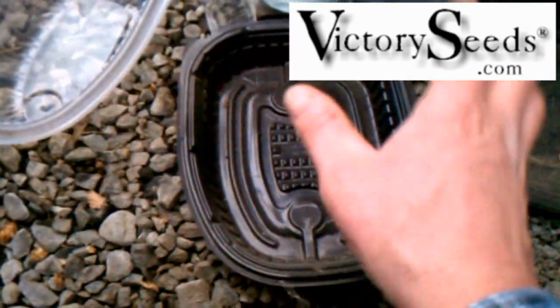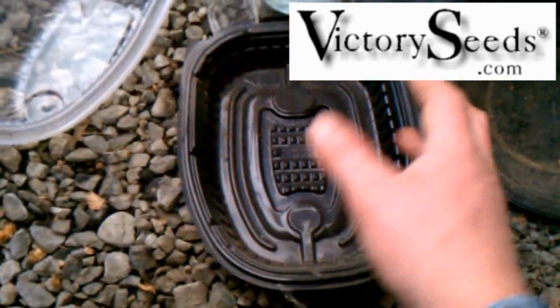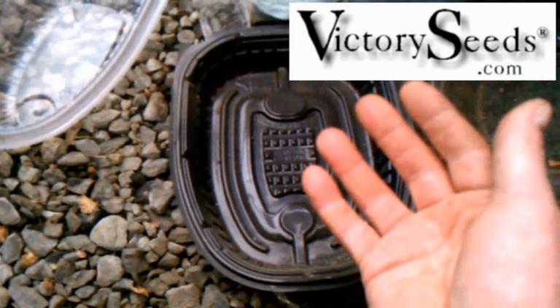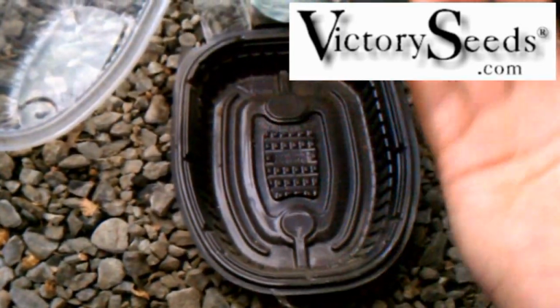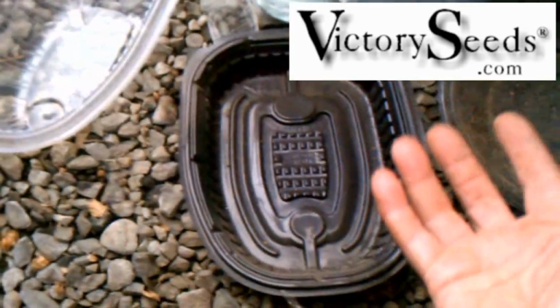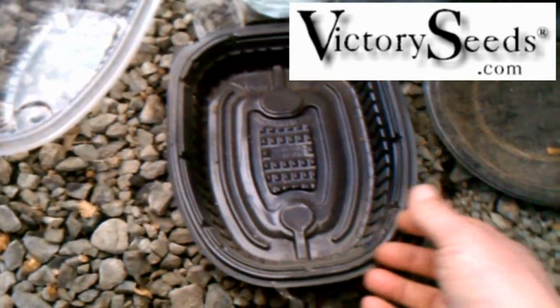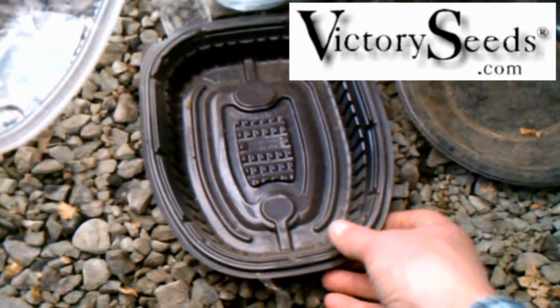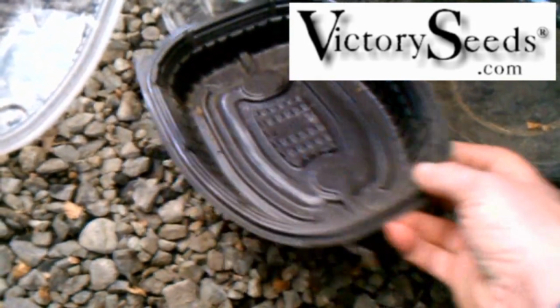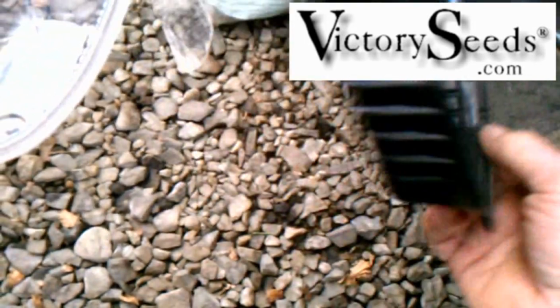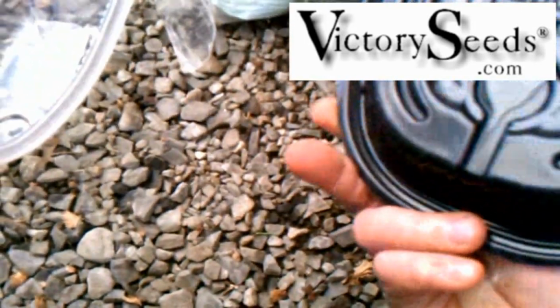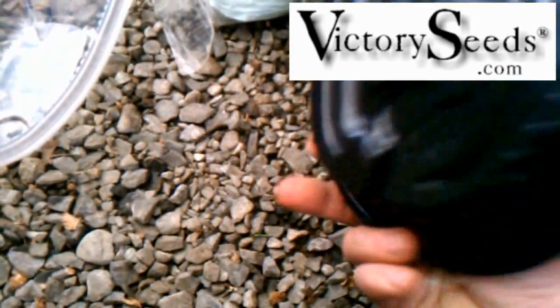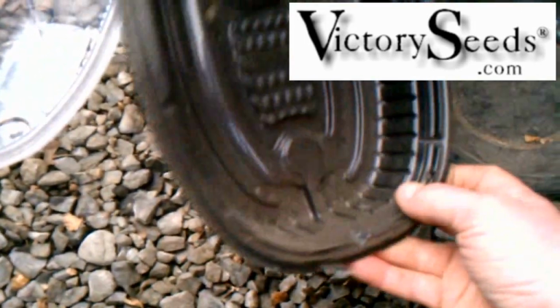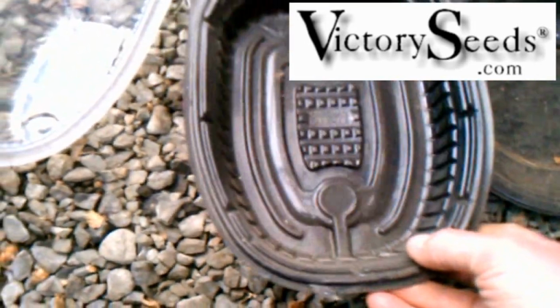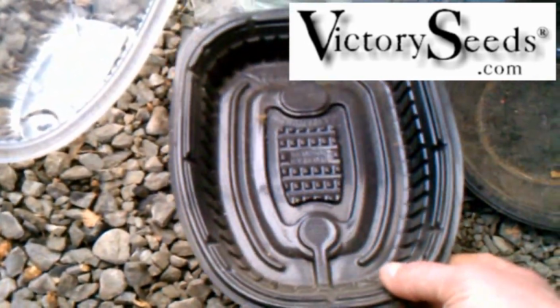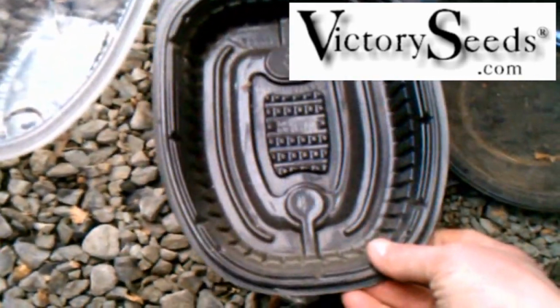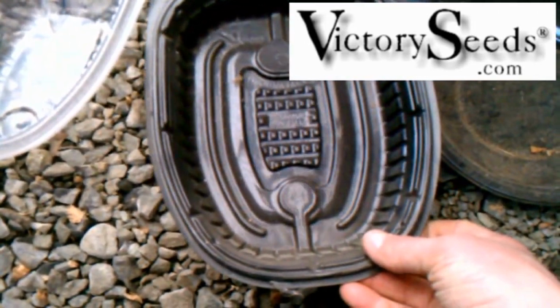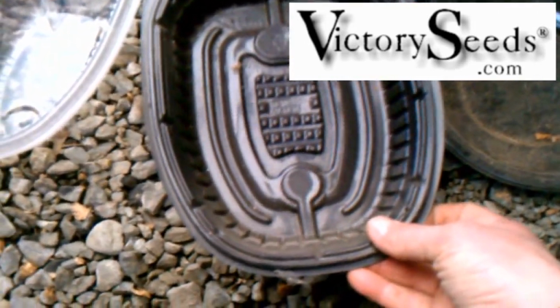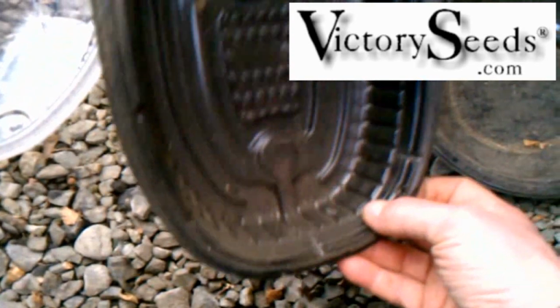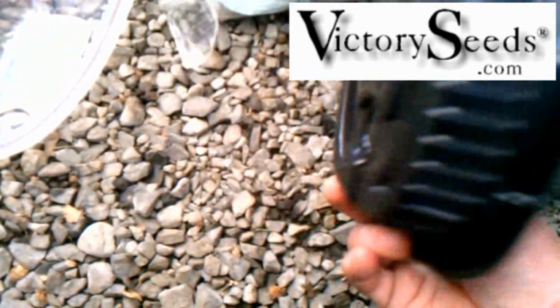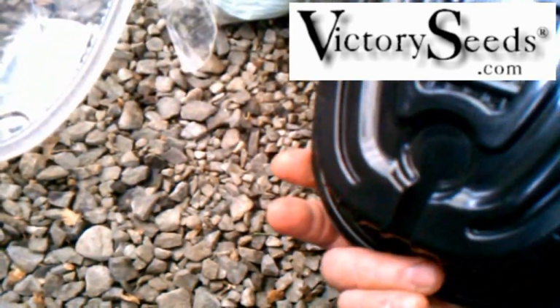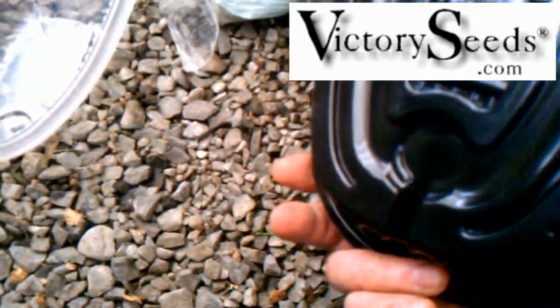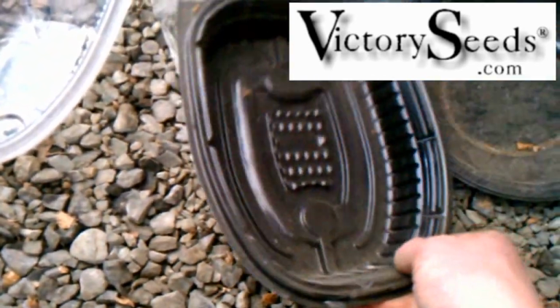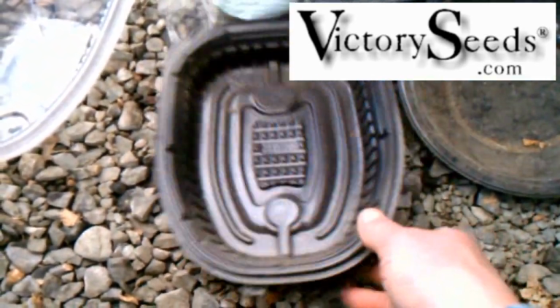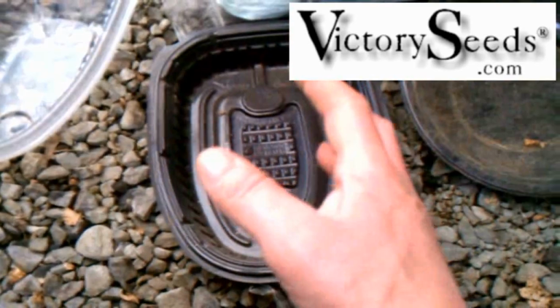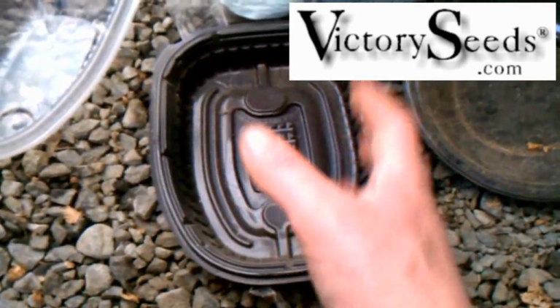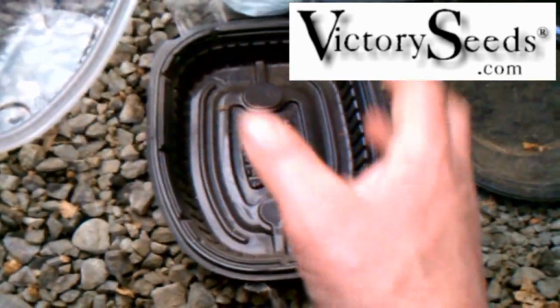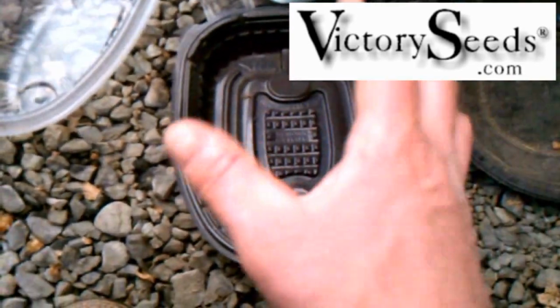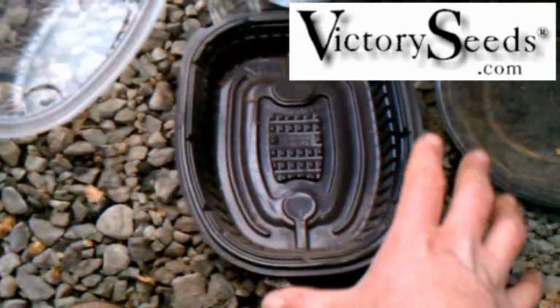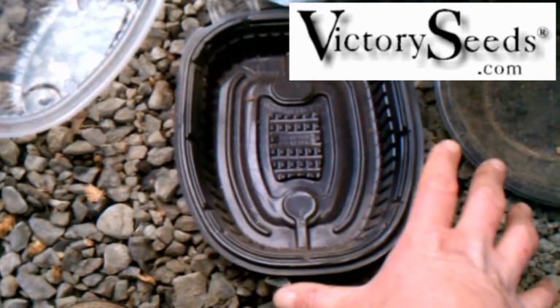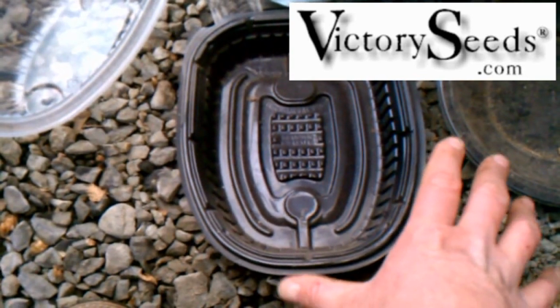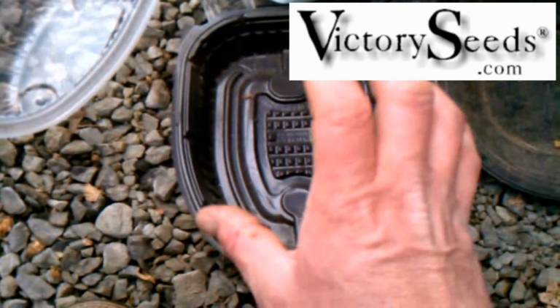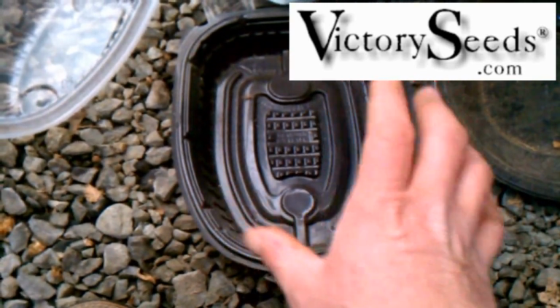Once they germinate, get them some air. The other thing you'll notice is there are no holes in this one — this is one I must have just gotten over winter. You would want to put some drainage holes in there, because you don't want your seeds to sit in too moist of a soil and rot.